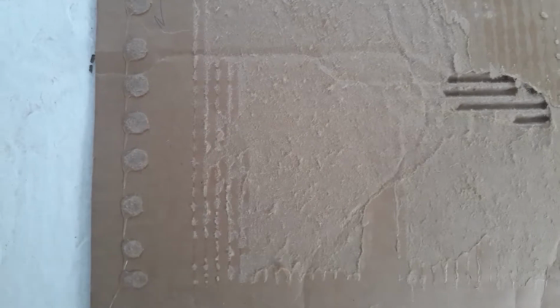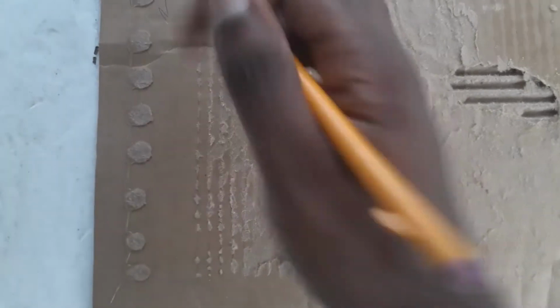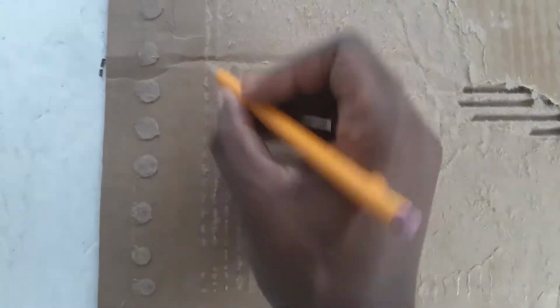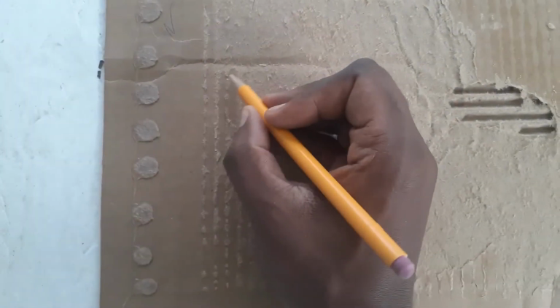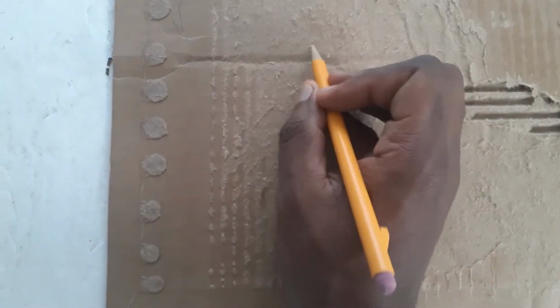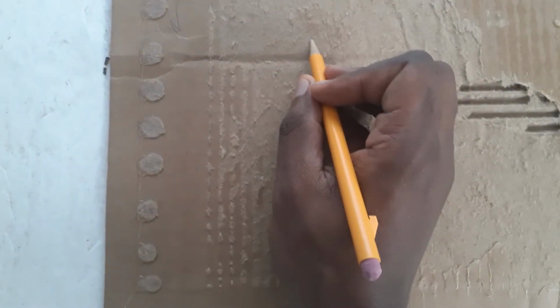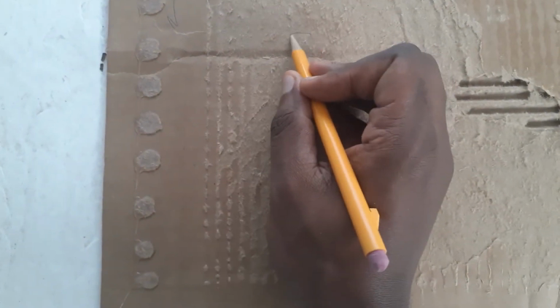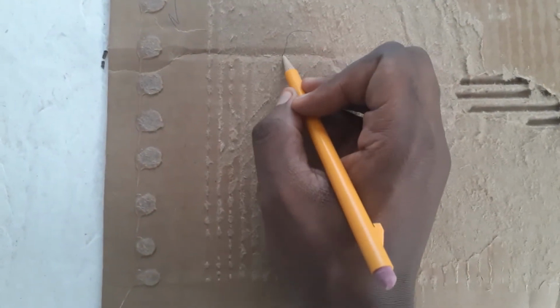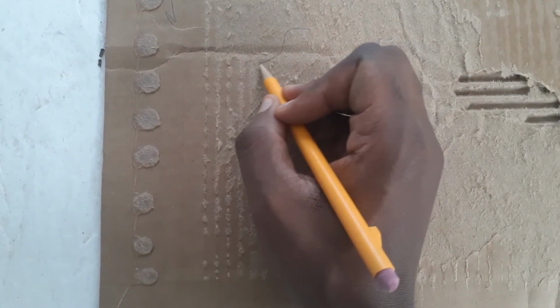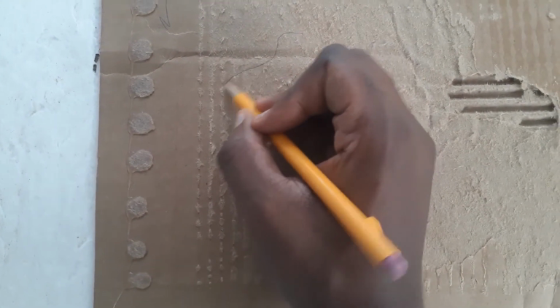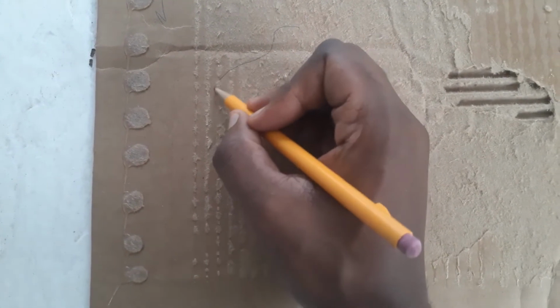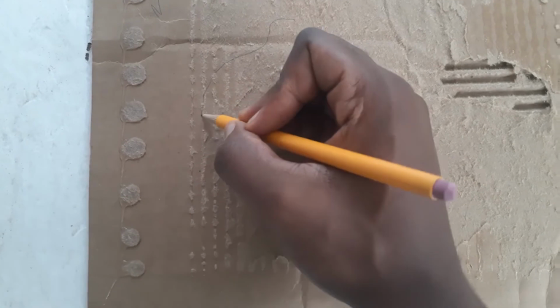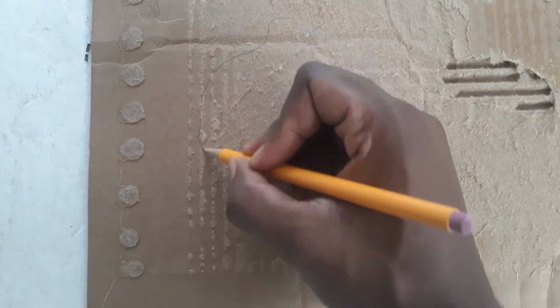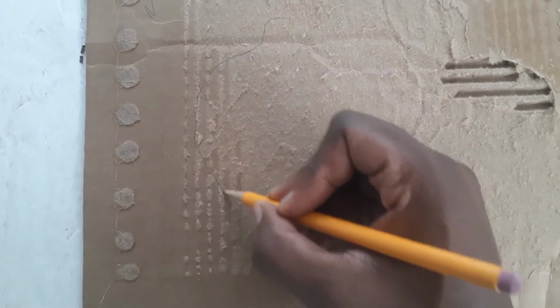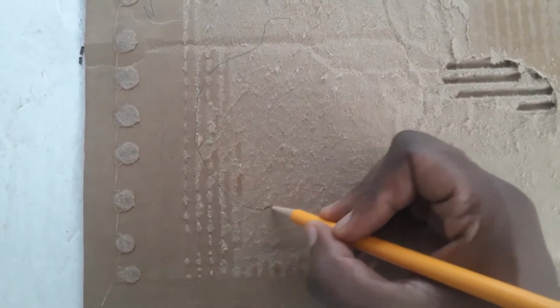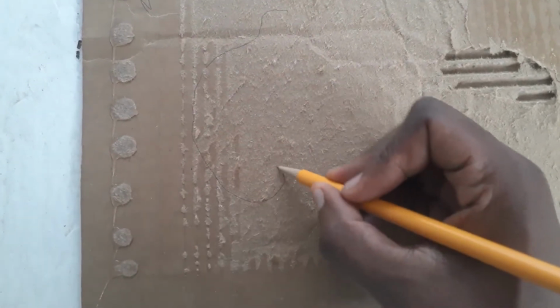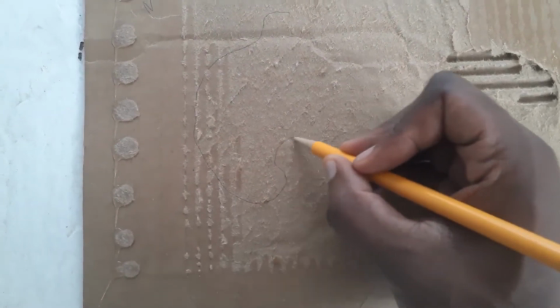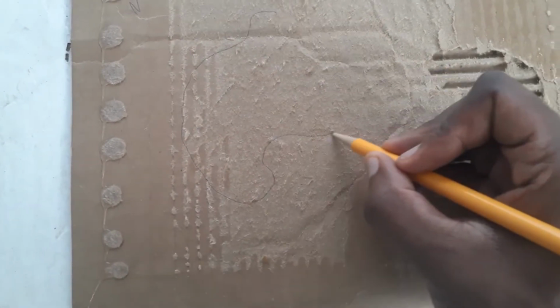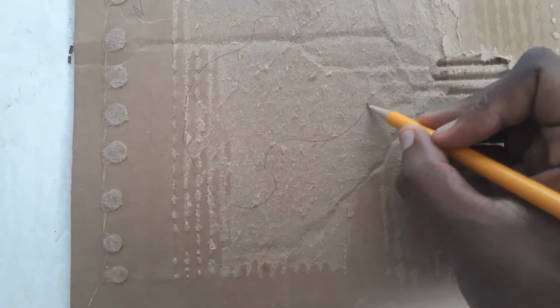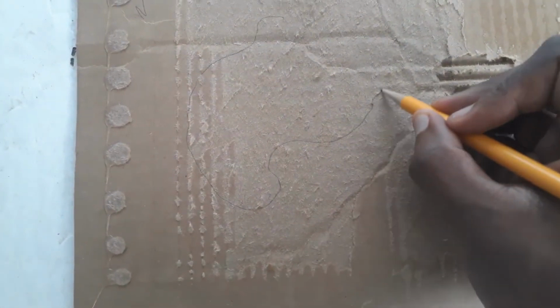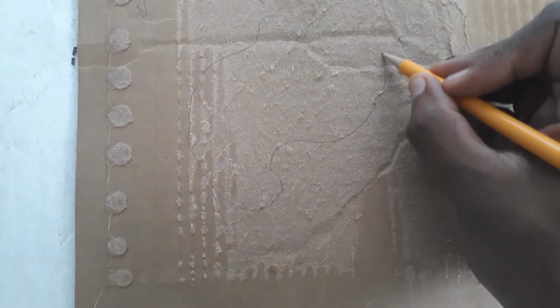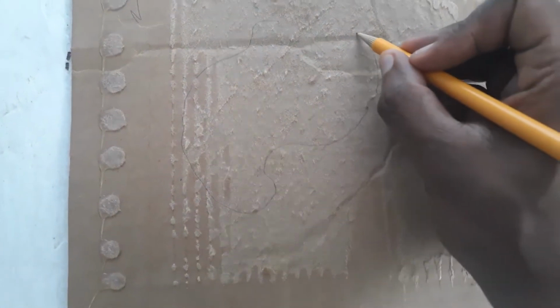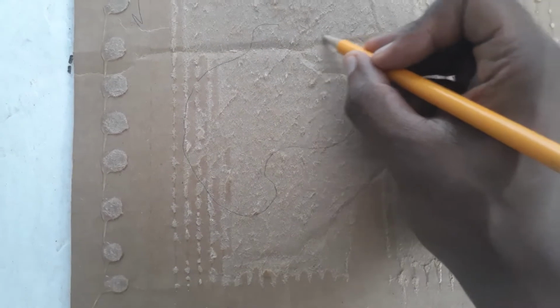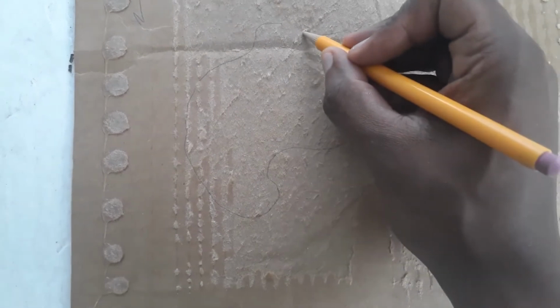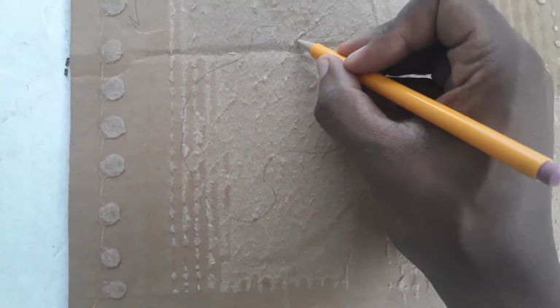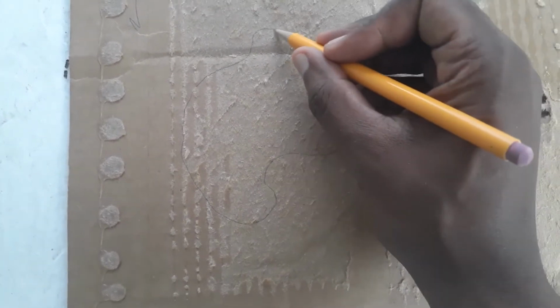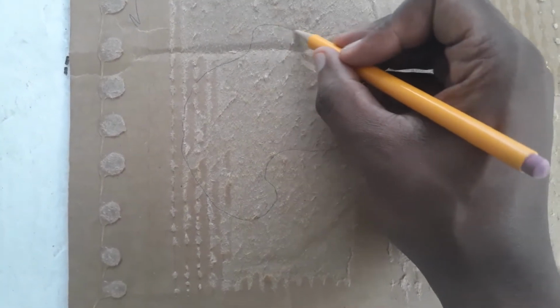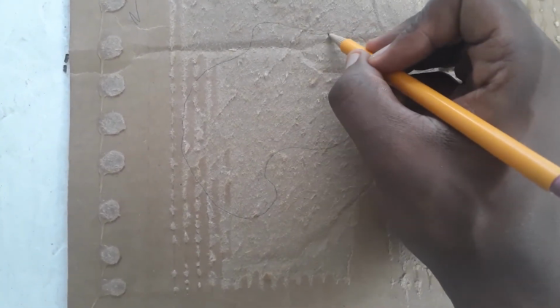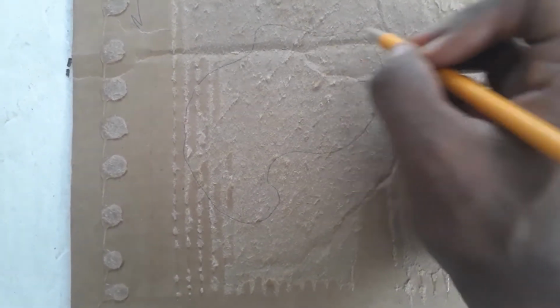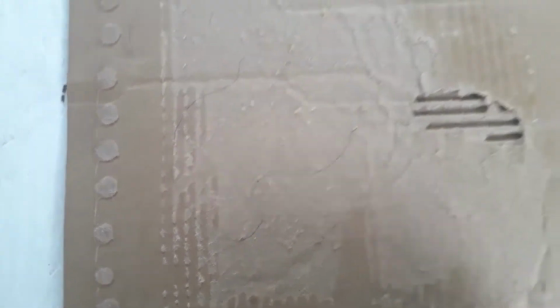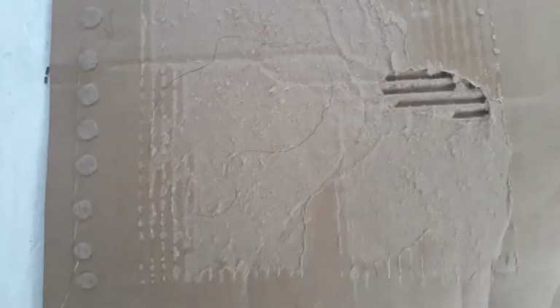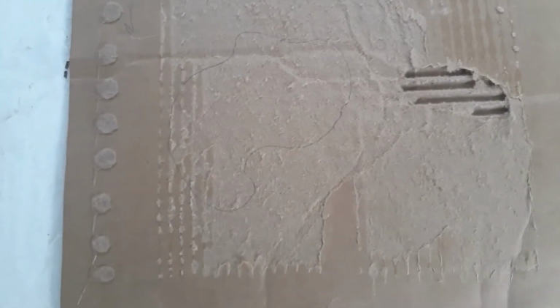All right, first step, we got to draw a lamina. A lamina is an irregularly shaped object. So you can draw whatever you want to draw, as long as it's a weird shape. Remember, there are no mistakes, only happy accidents.